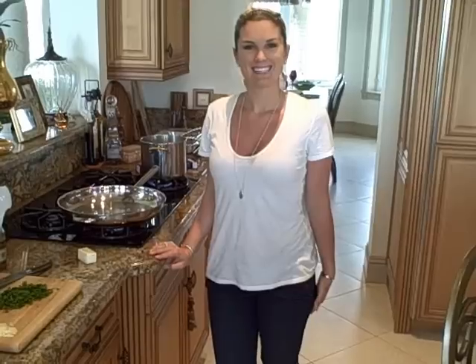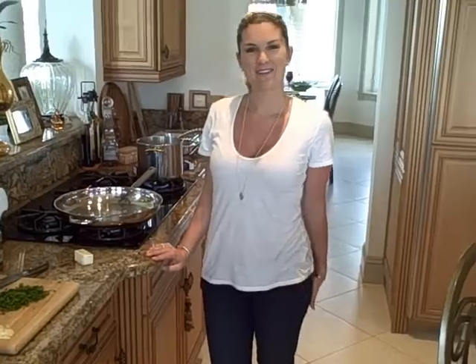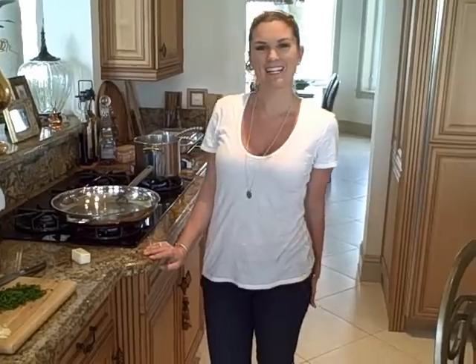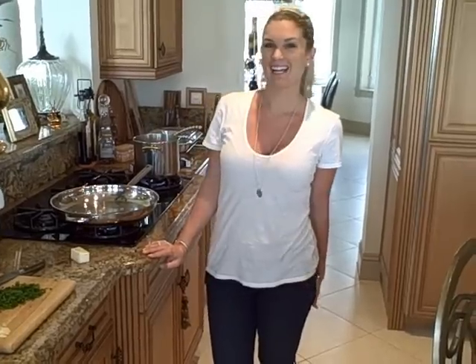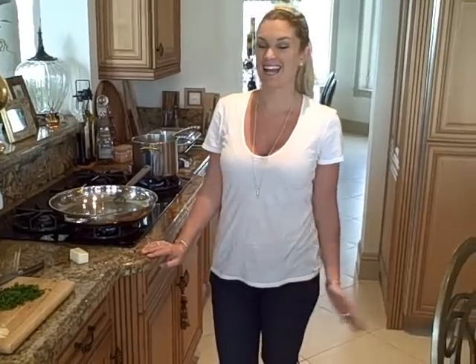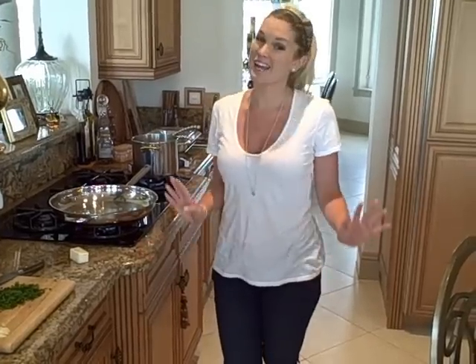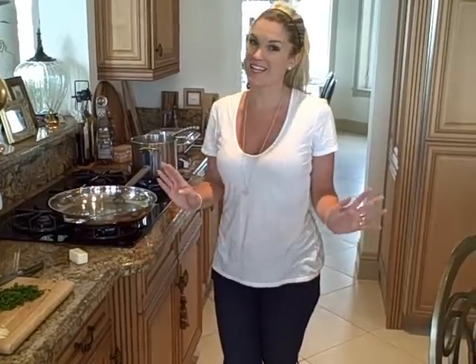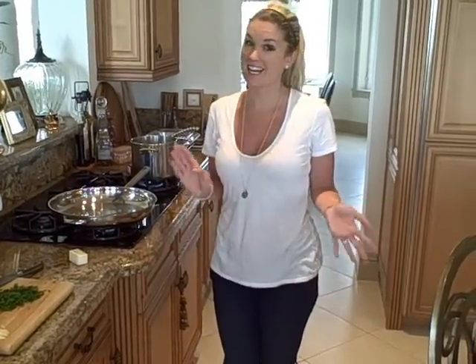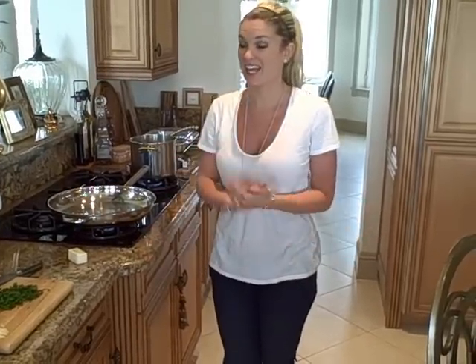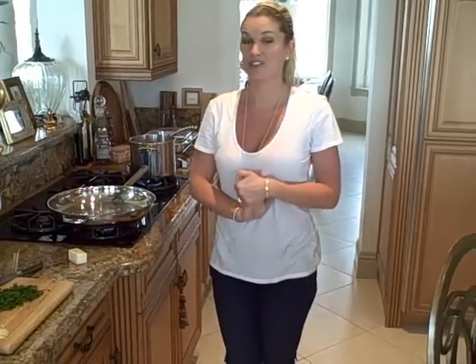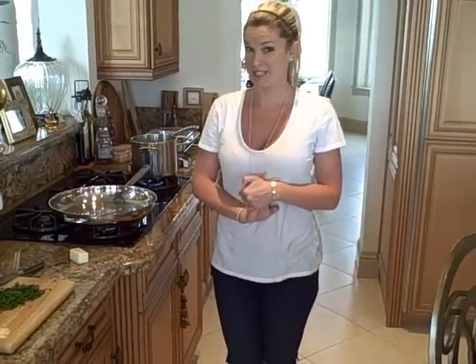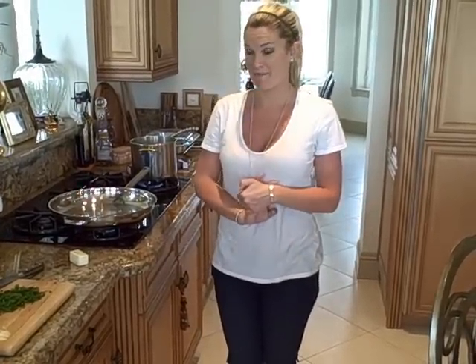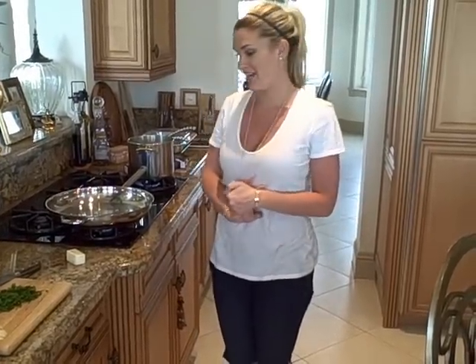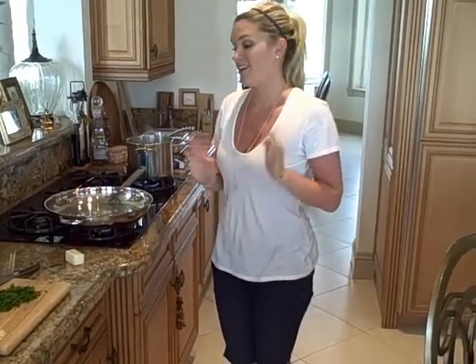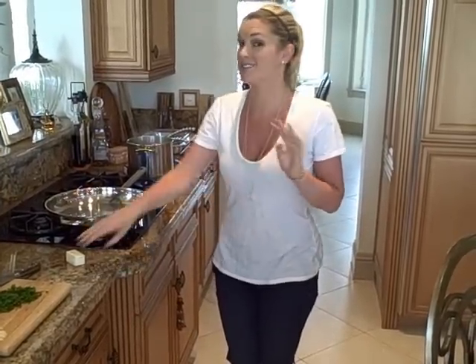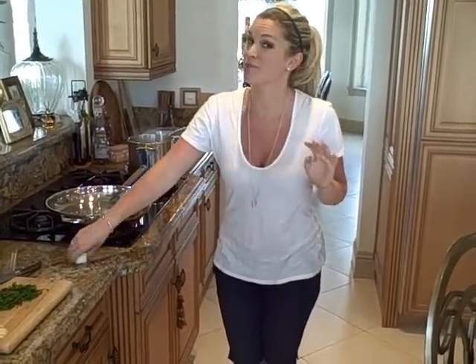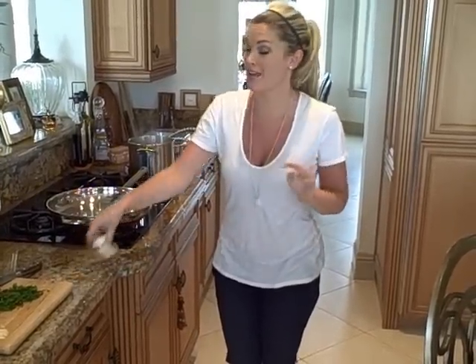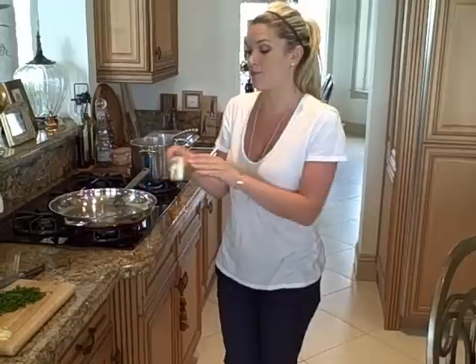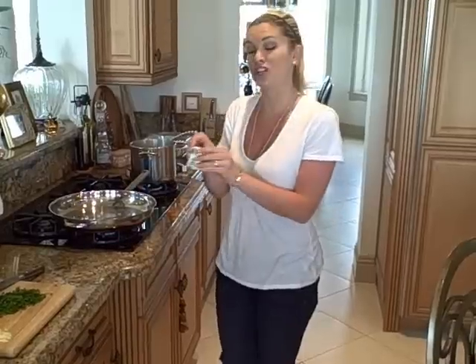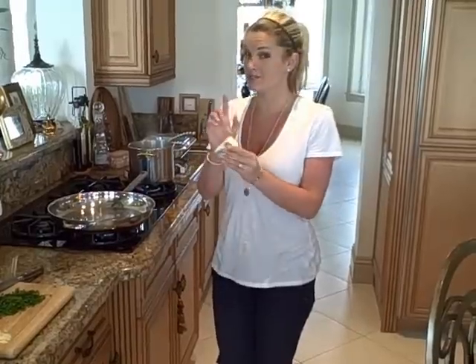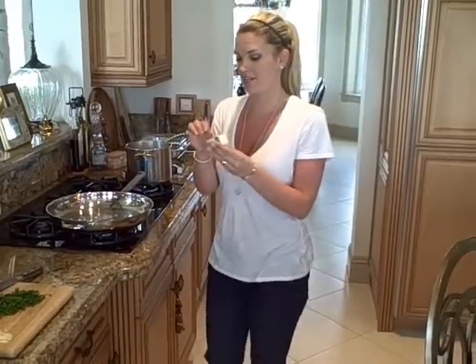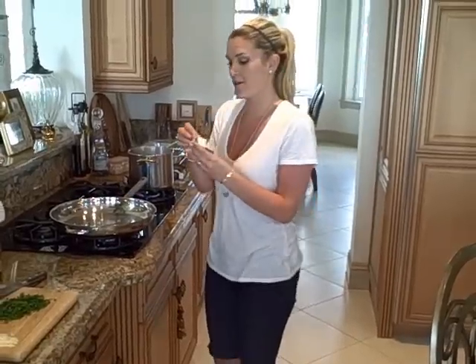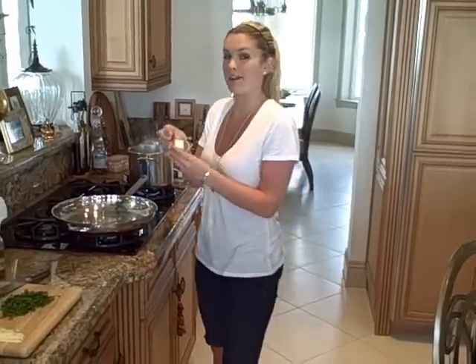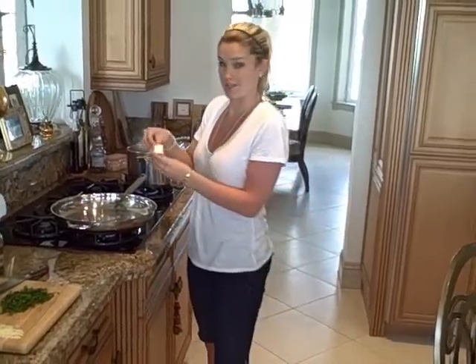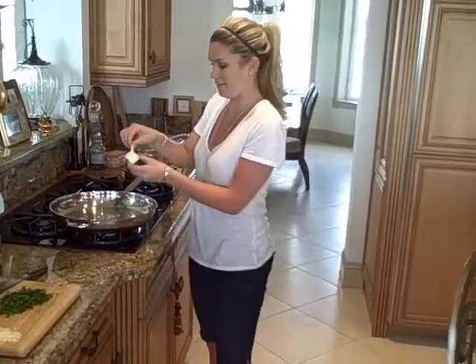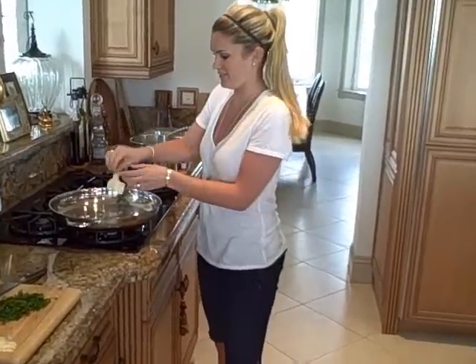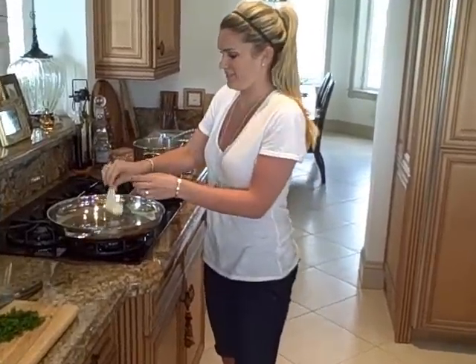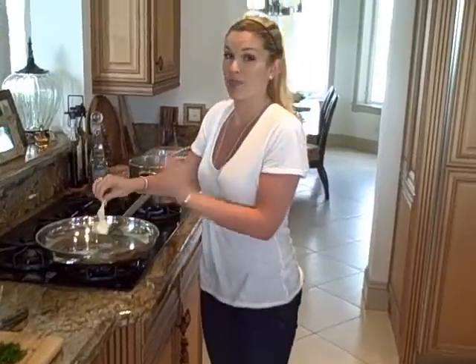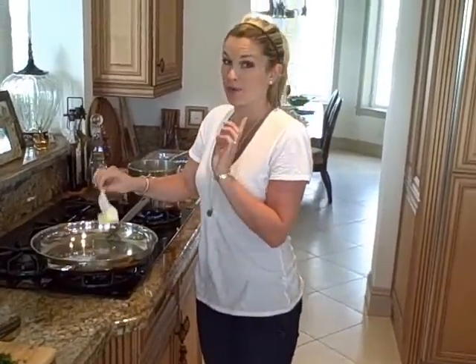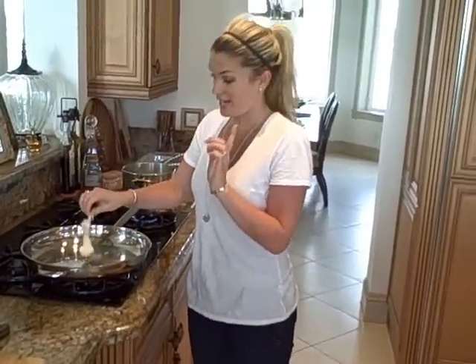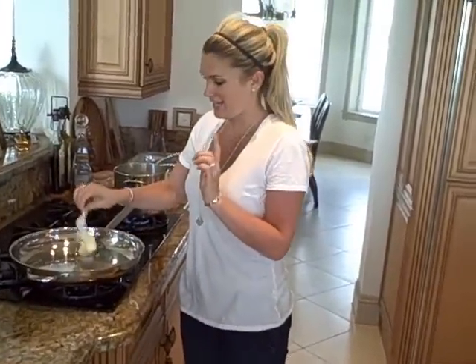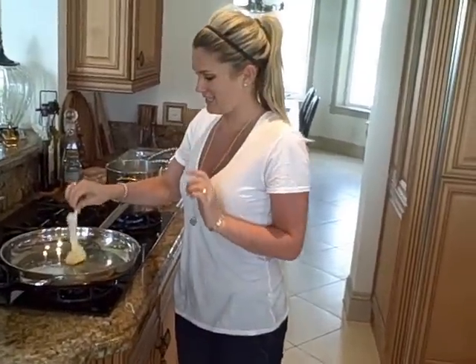Hey everyone! Today I am making light shrimp scampi. It's shrimp scampi with just as much flavor but not as many calories — the way that I like it.